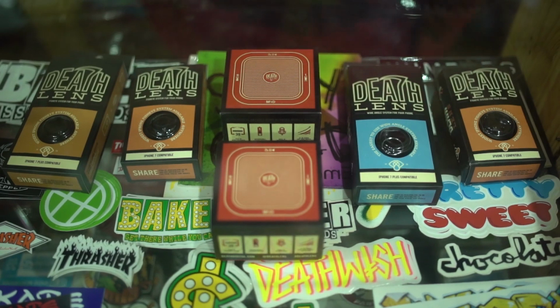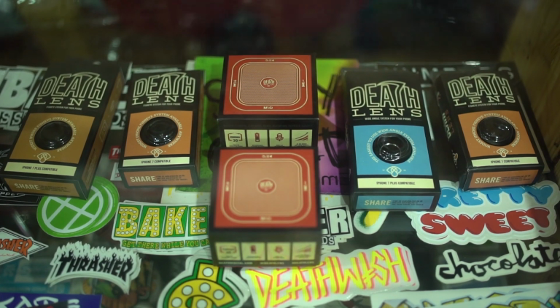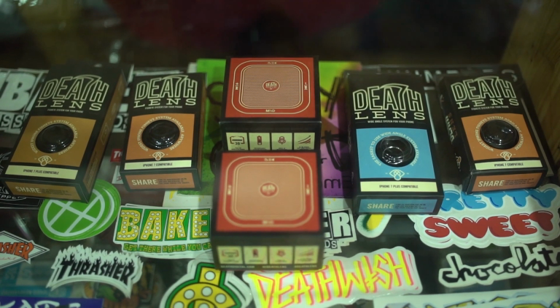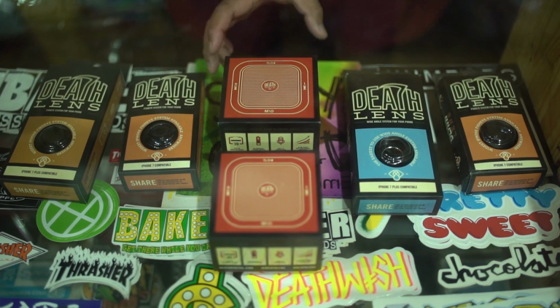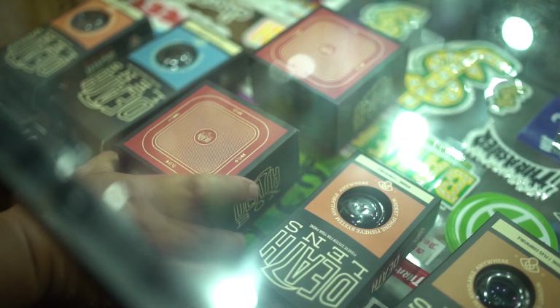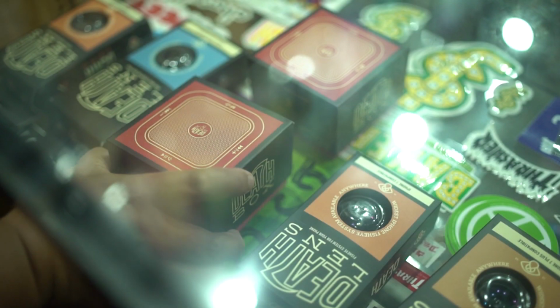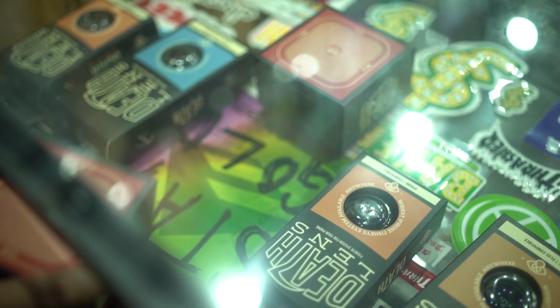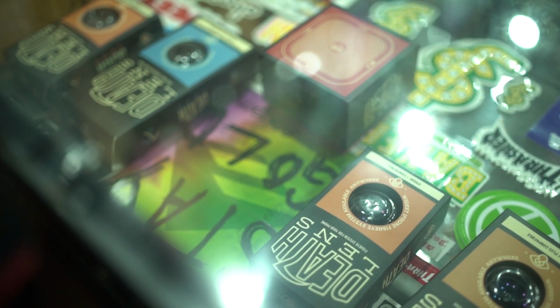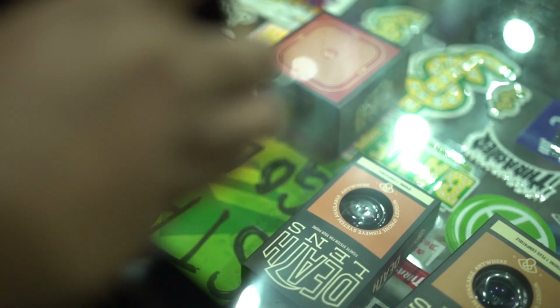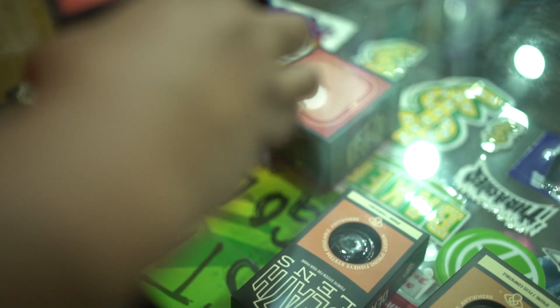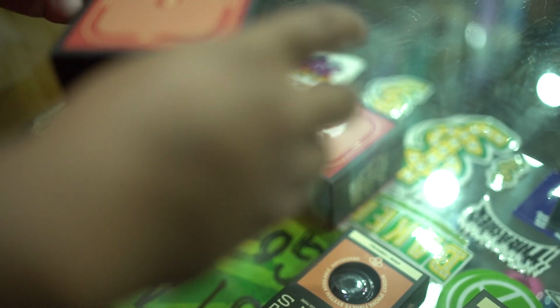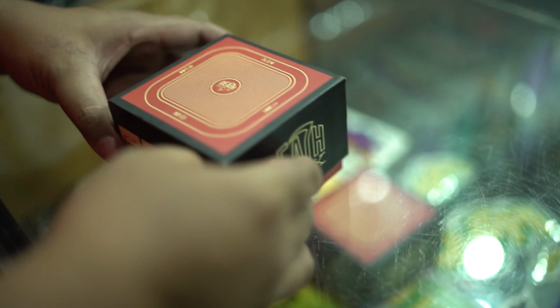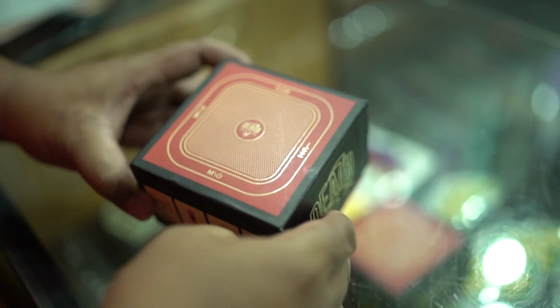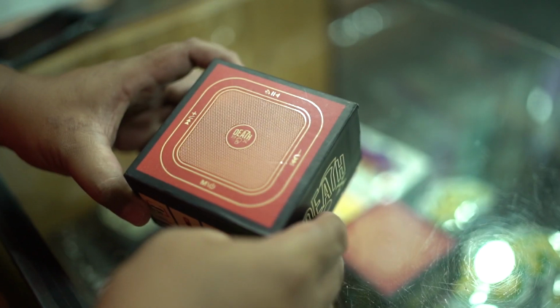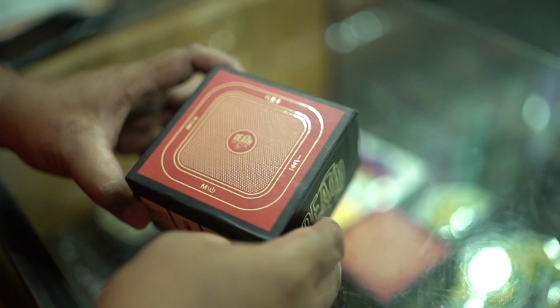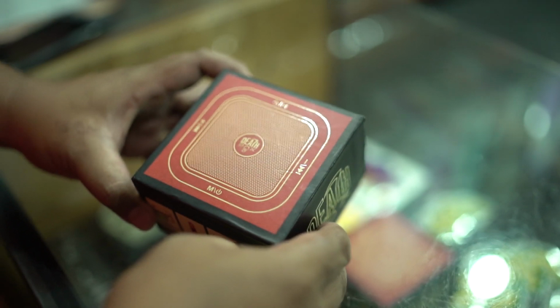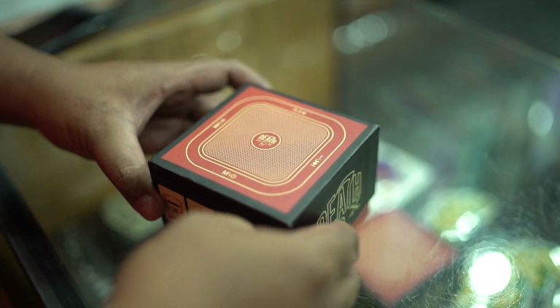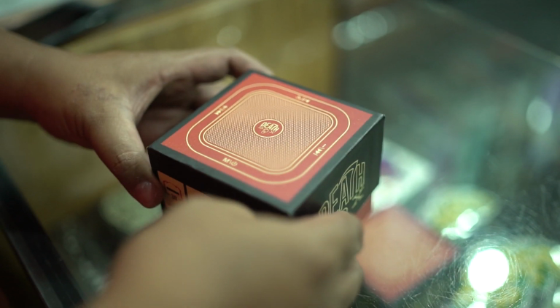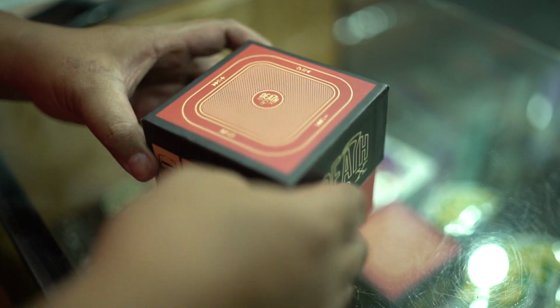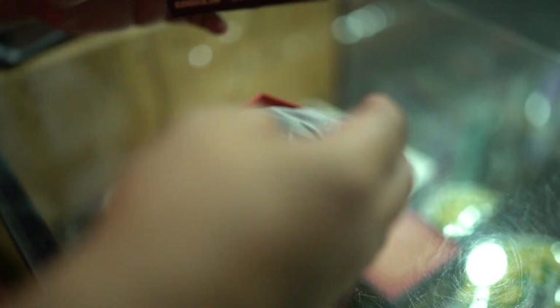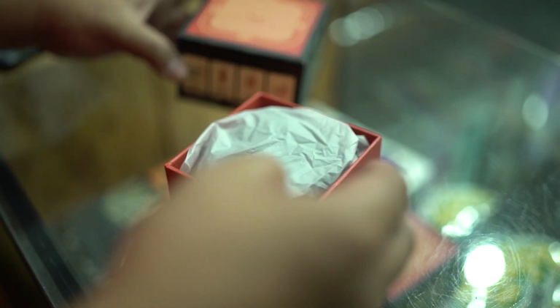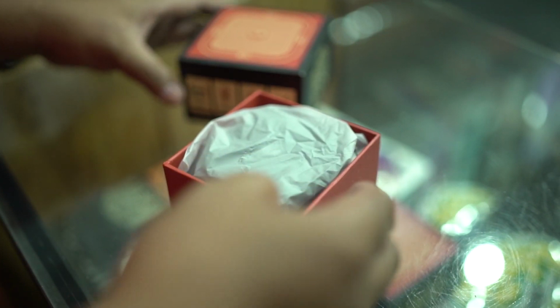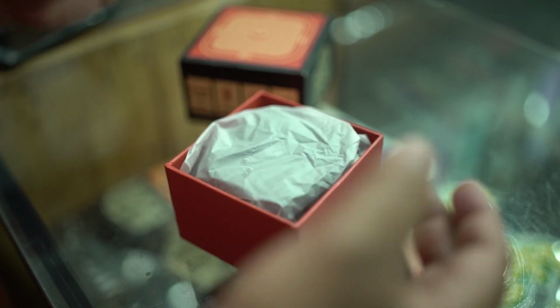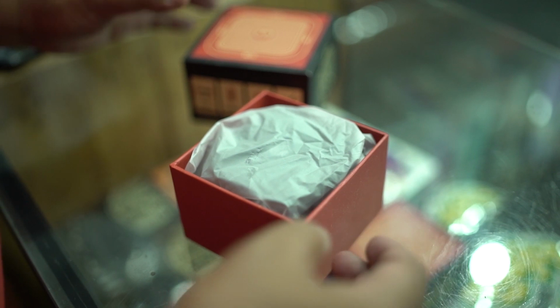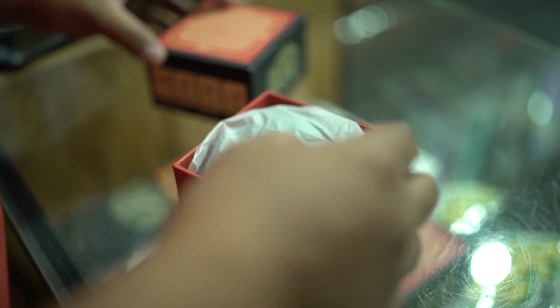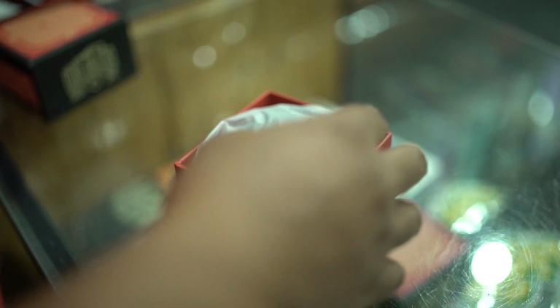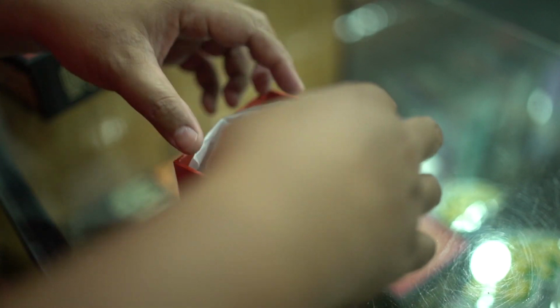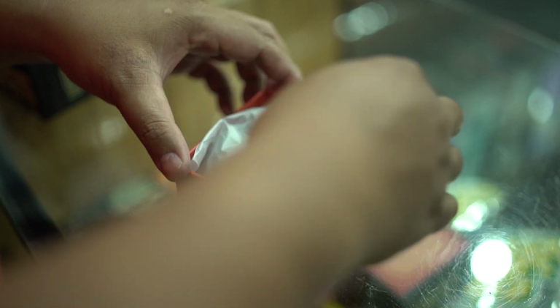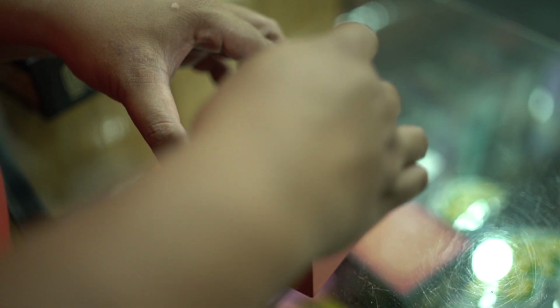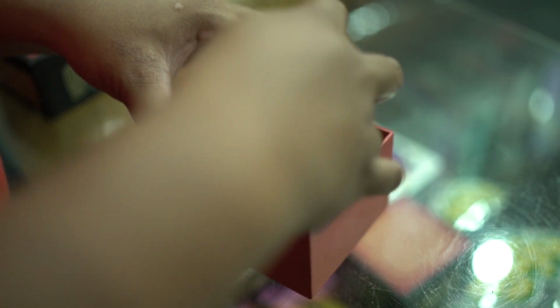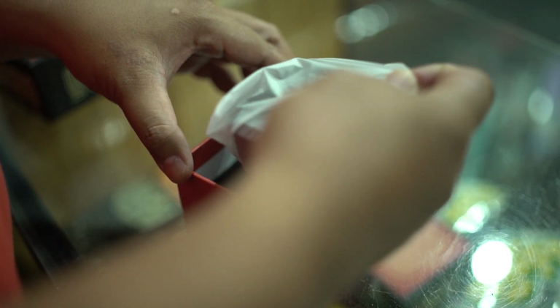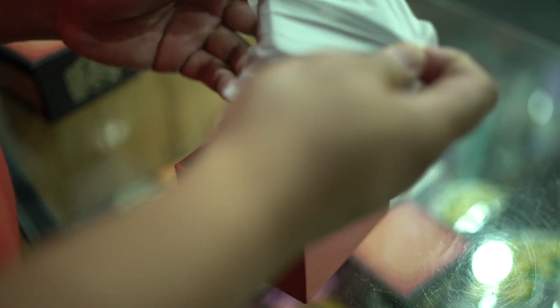All right, let's go try to do an unboxing with the Death Box from Death Lens. So we'll see, this is one of those Bluetooth speakers. Check it out here at the shop.